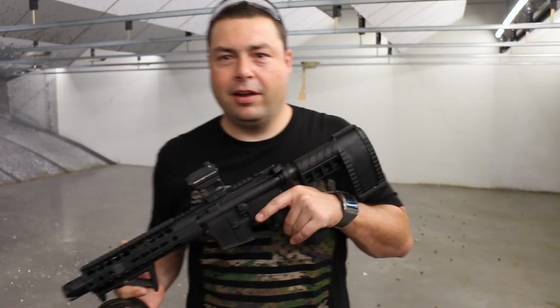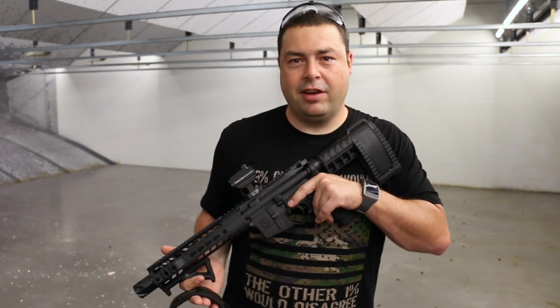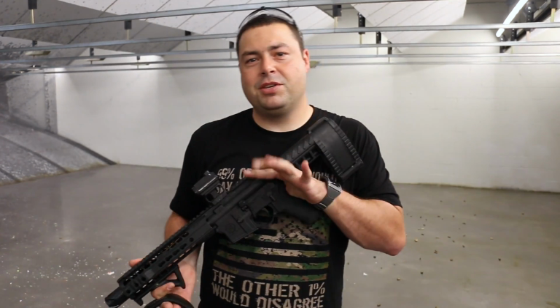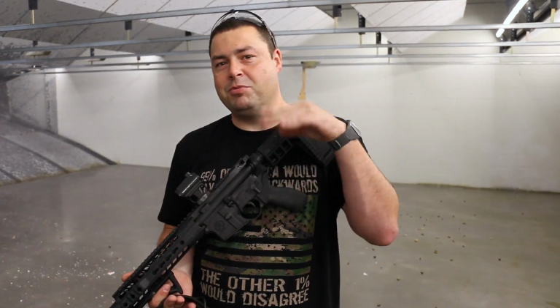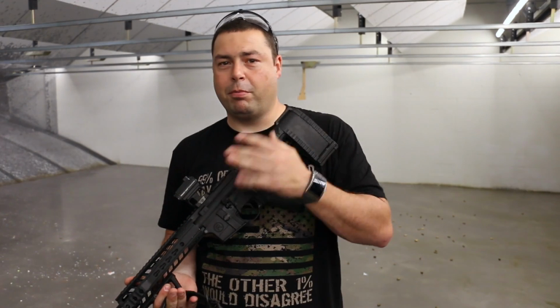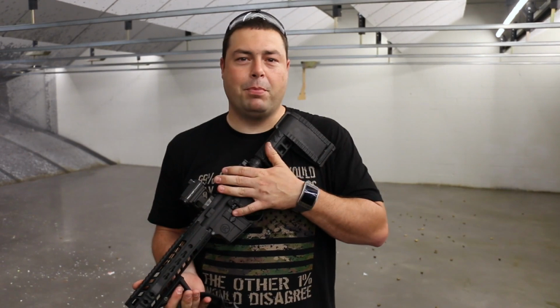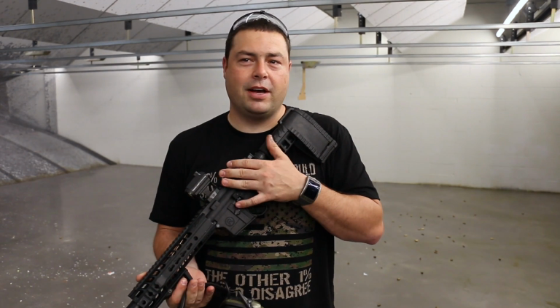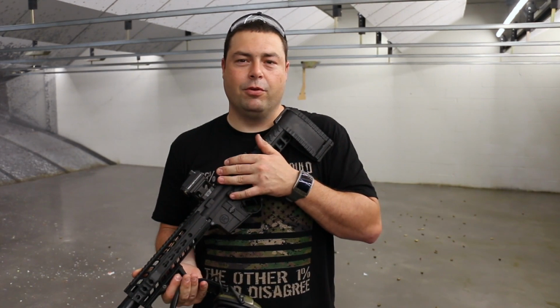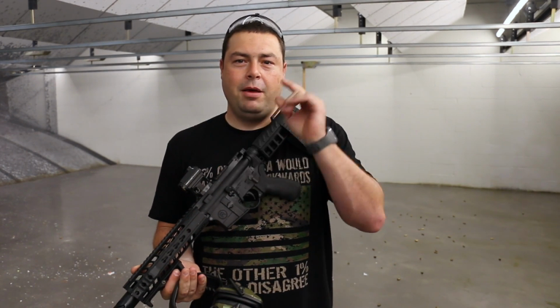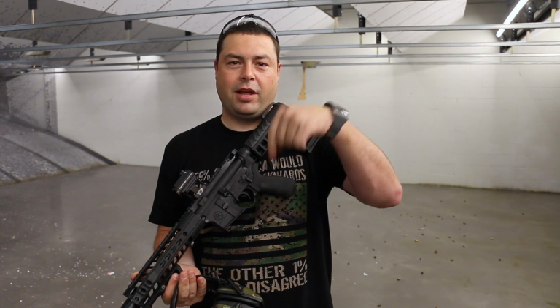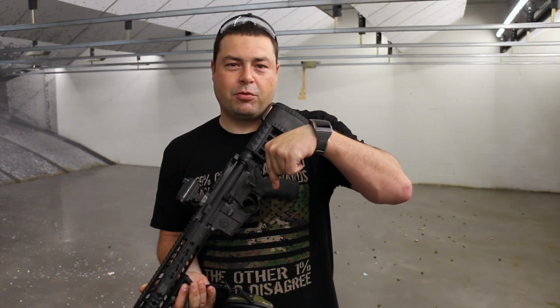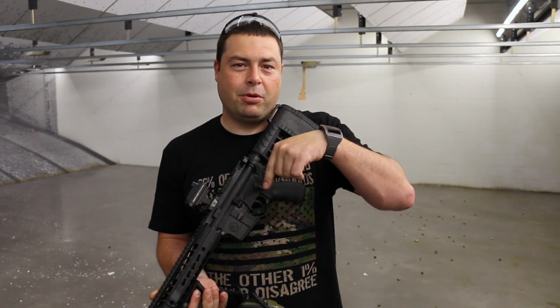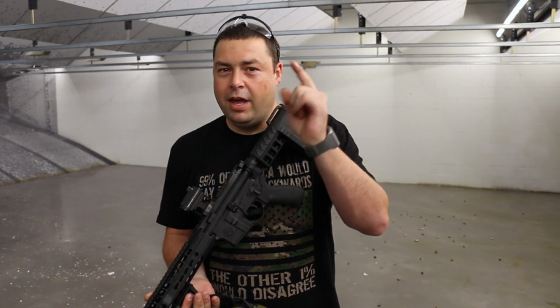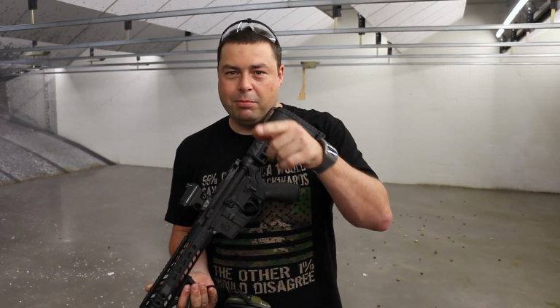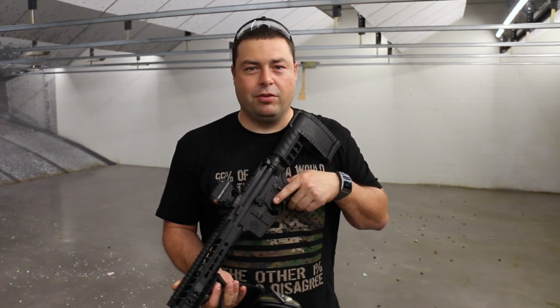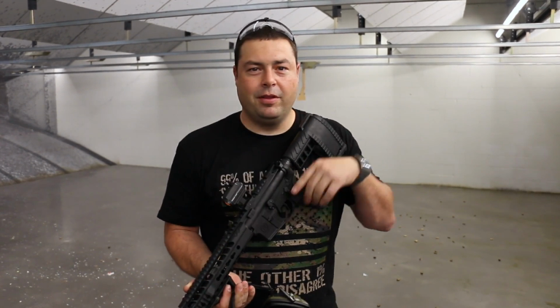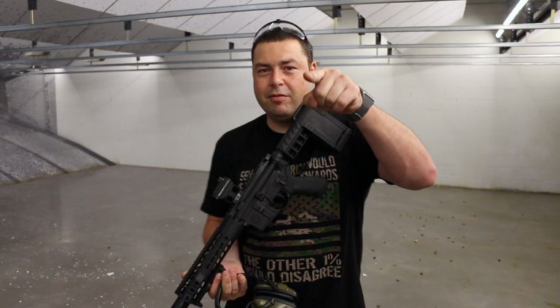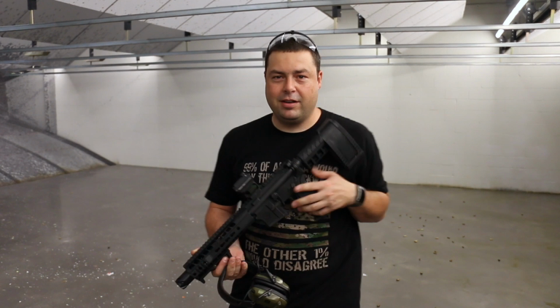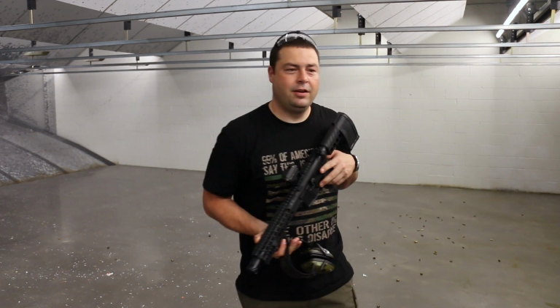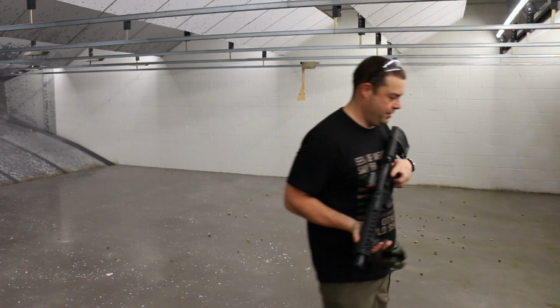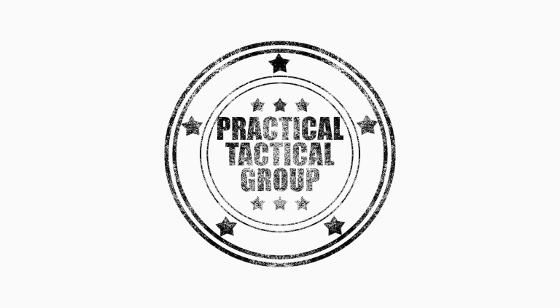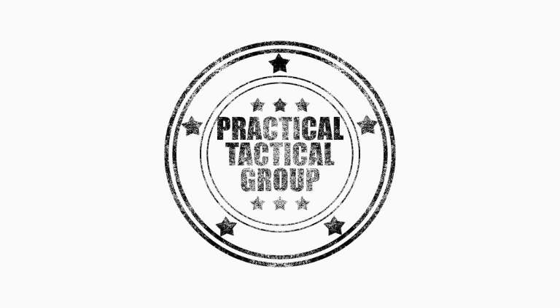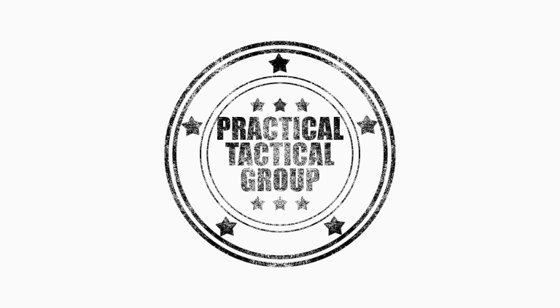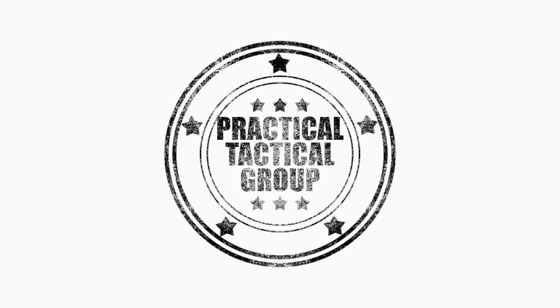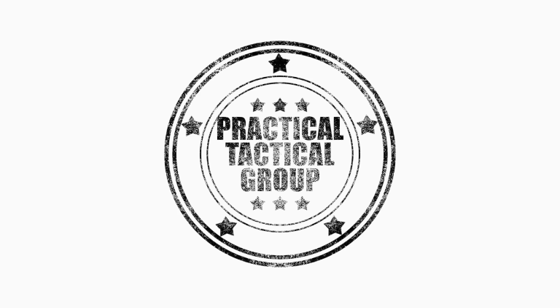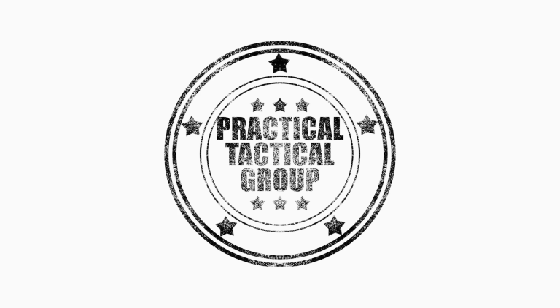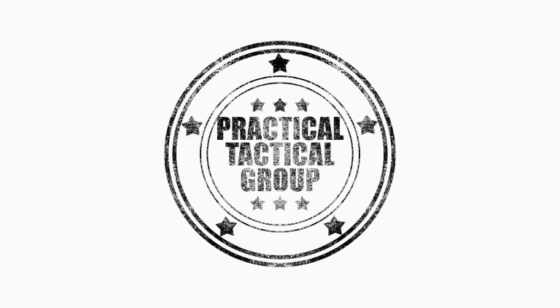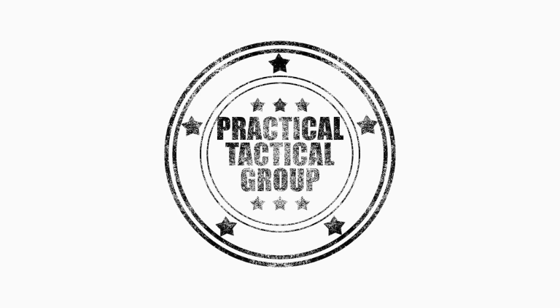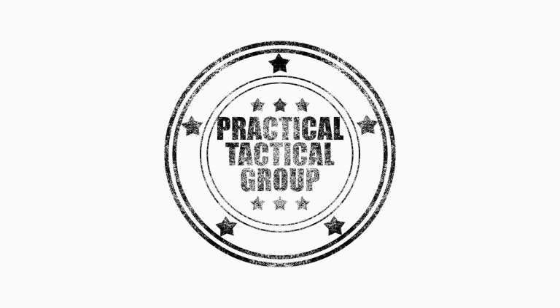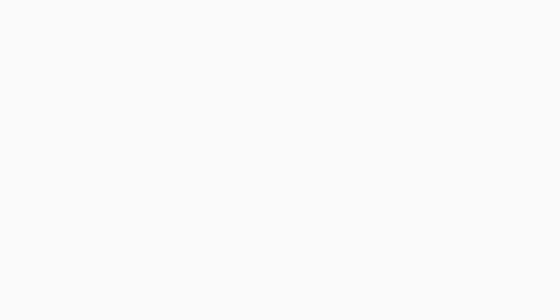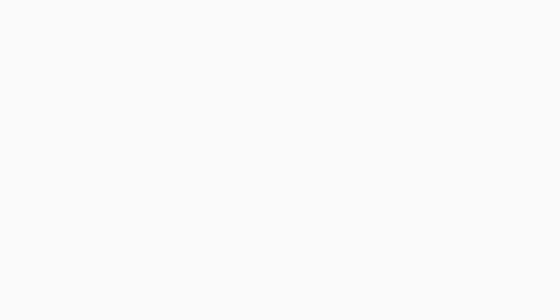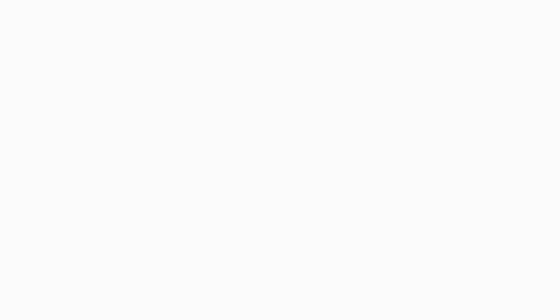Thanks again for watching. I'm Jason from Practical Tactical Group. Make sure to like and subscribe down below and we'll keep those videos coming. Thanks, have a great day. Bye.